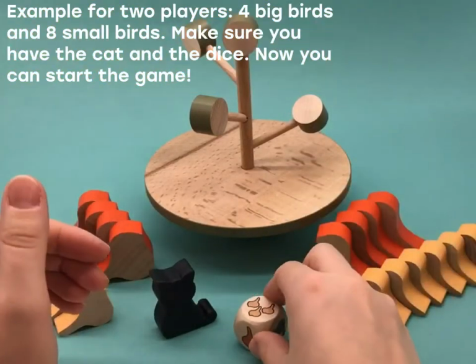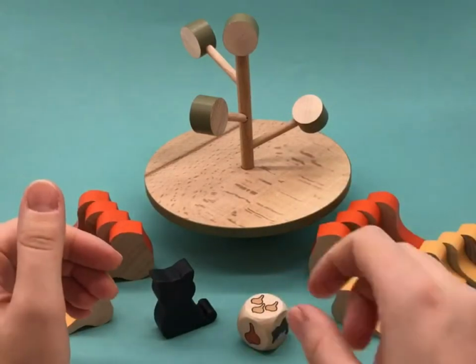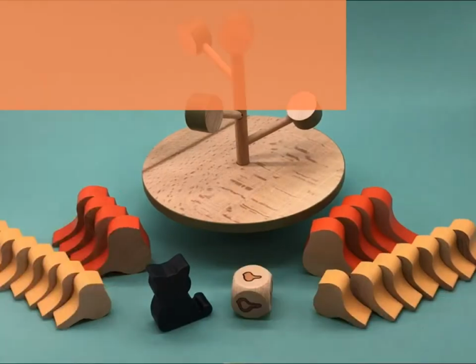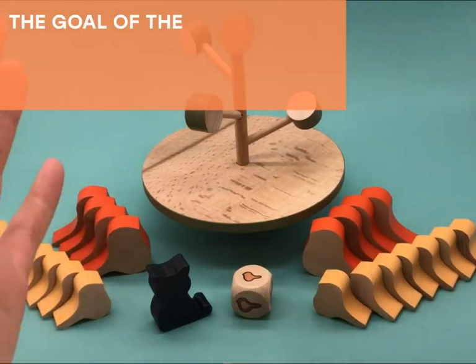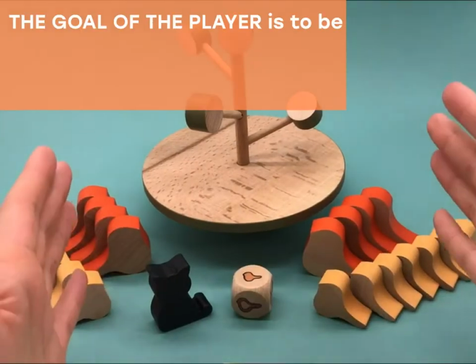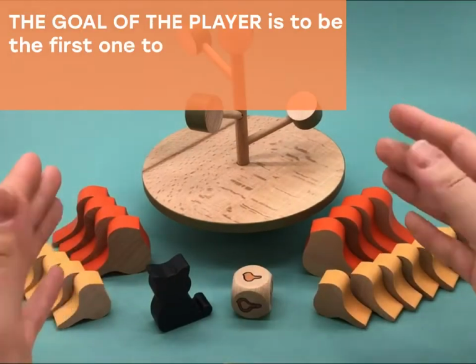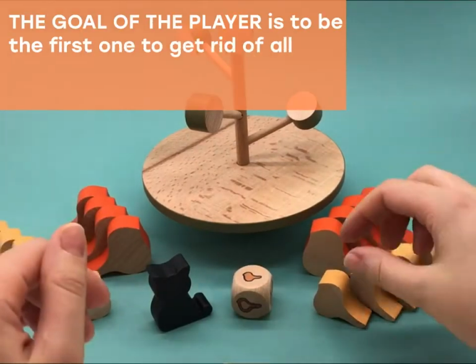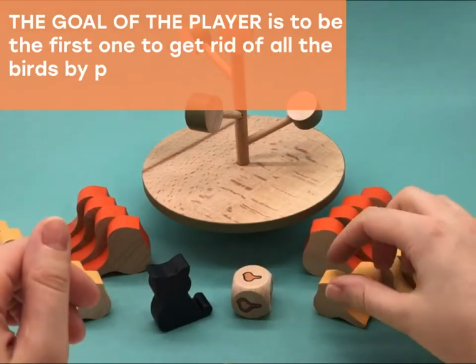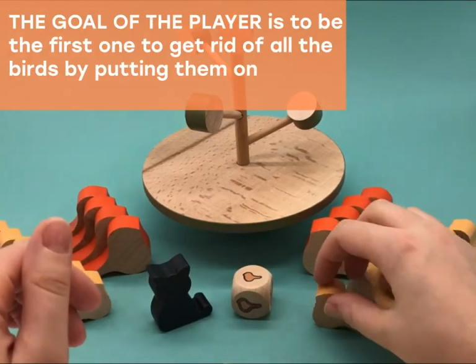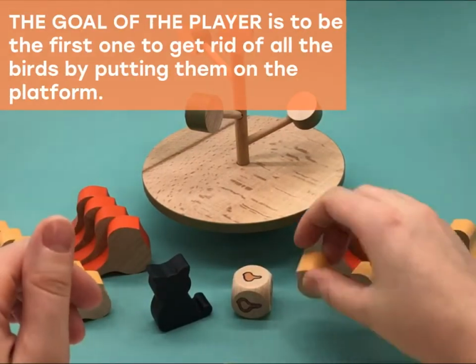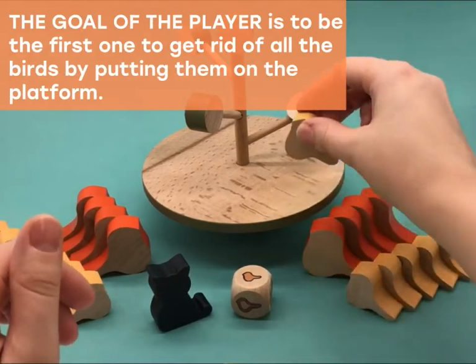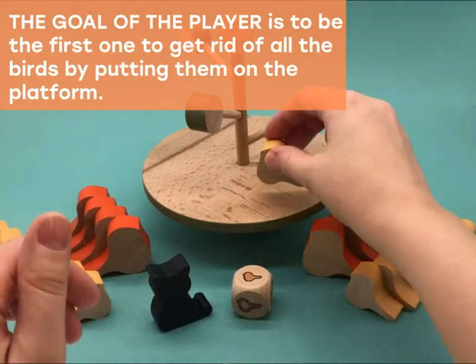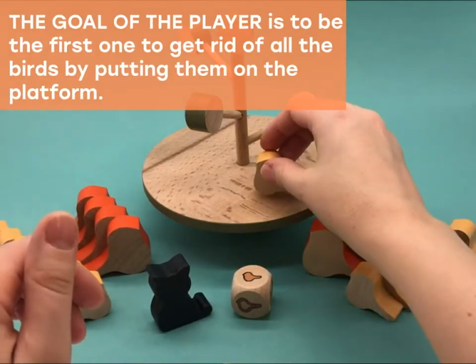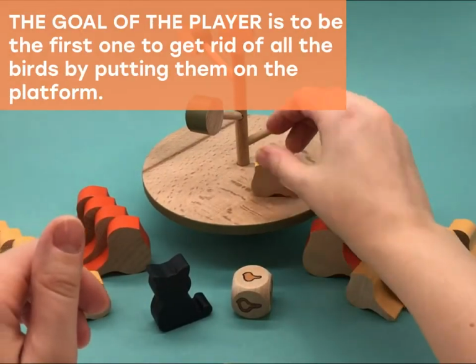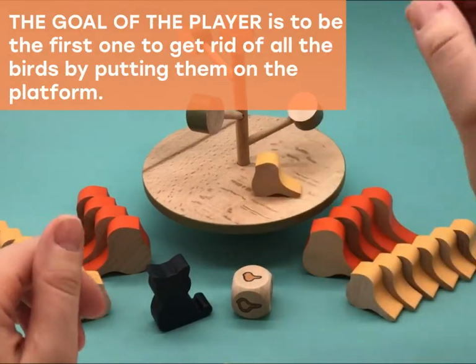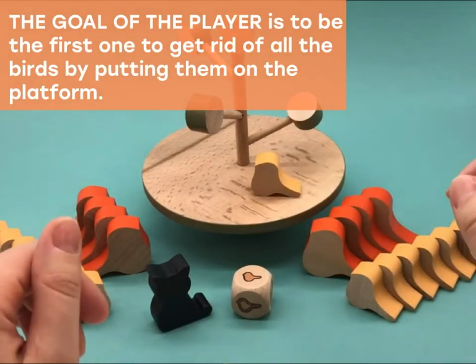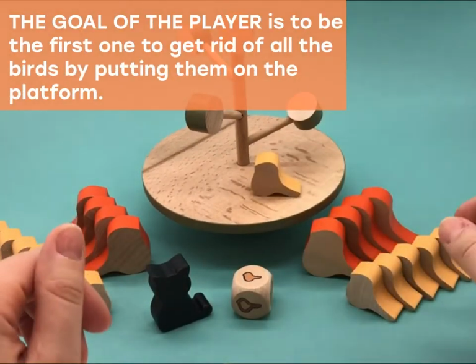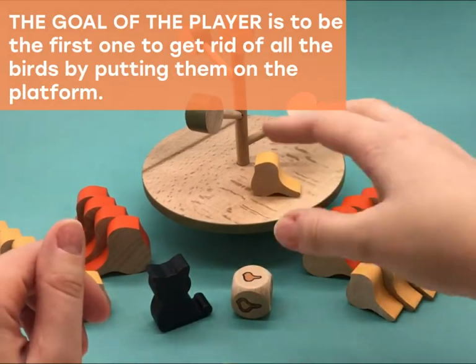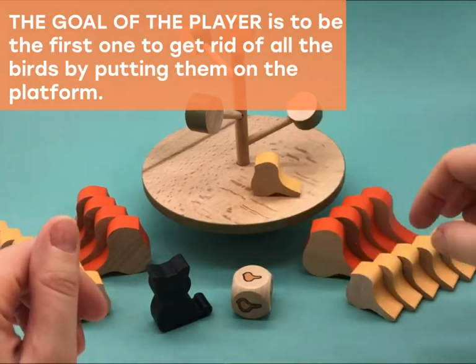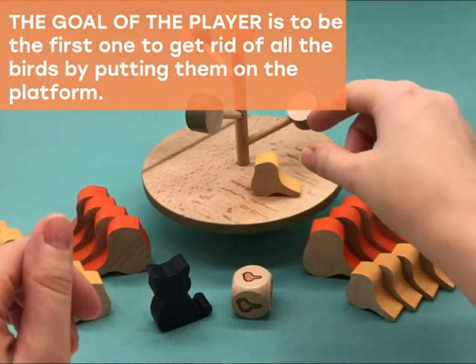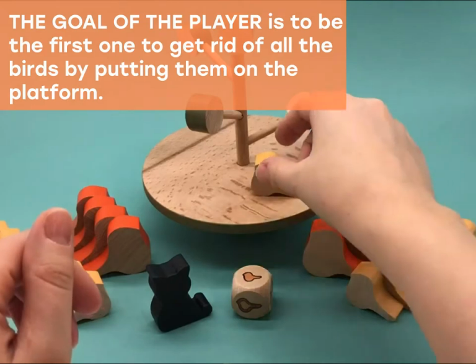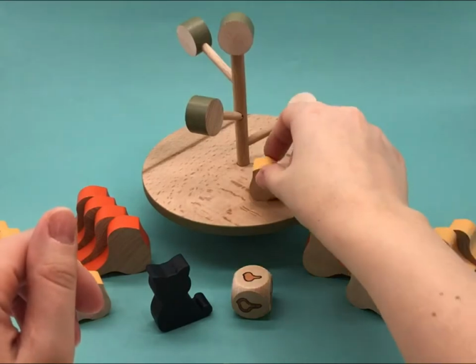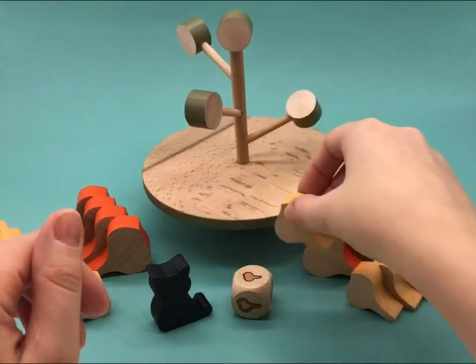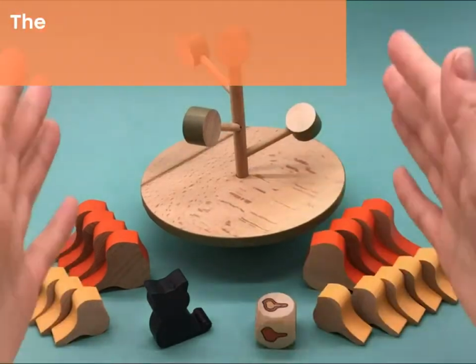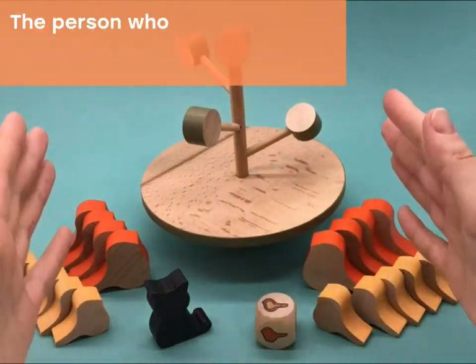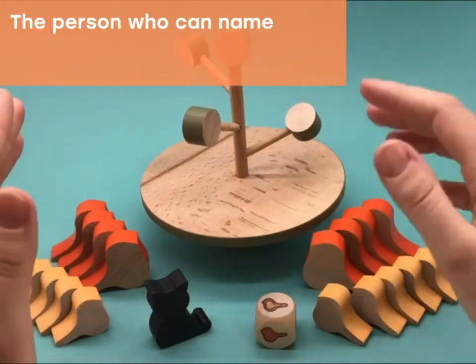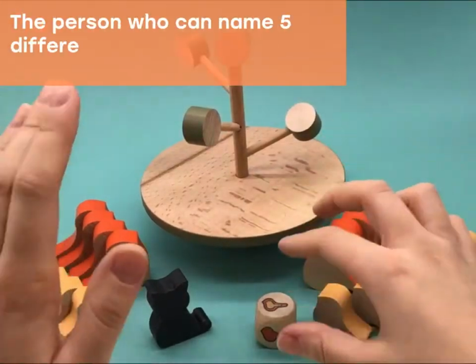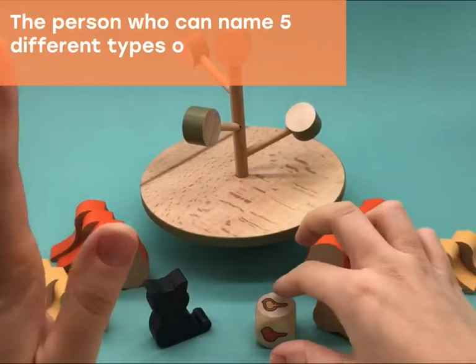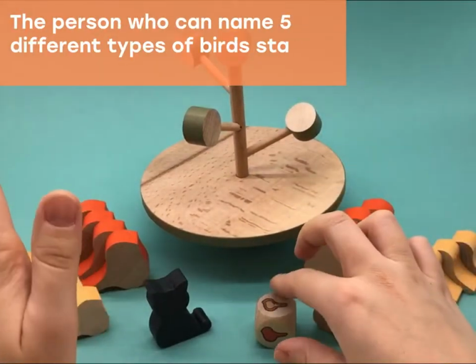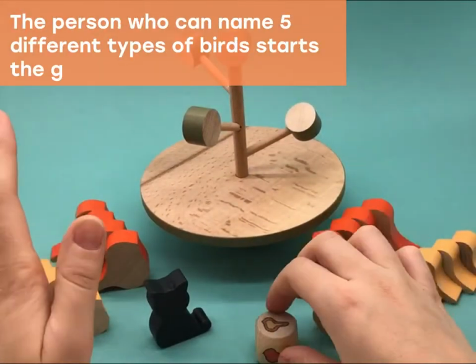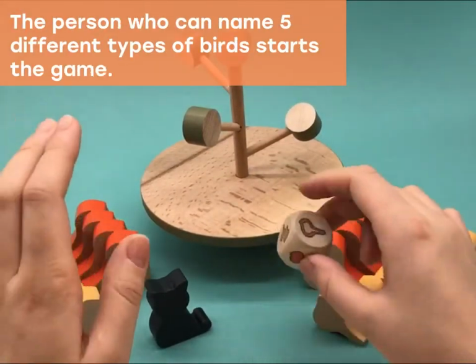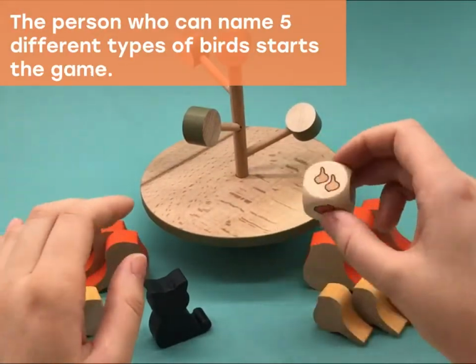Now we can start the game. The goal of the player is to be the first one to get rid of all the birds by putting them on a platform. The person who can name five different types of birds starts the game.